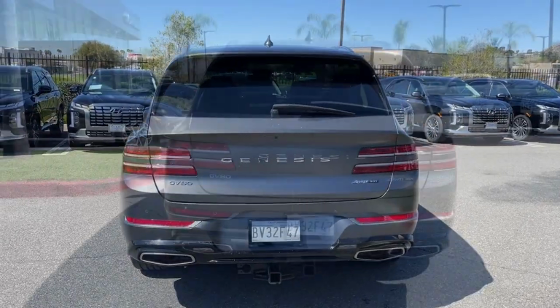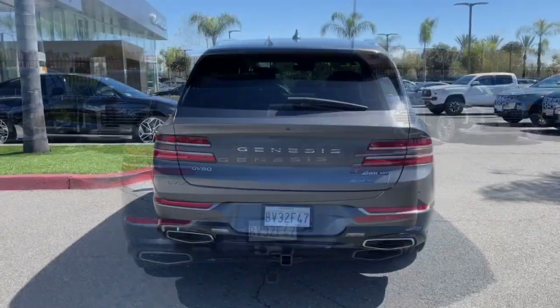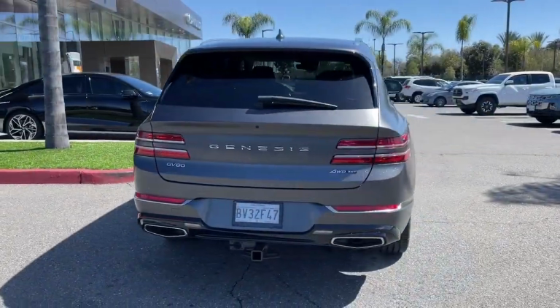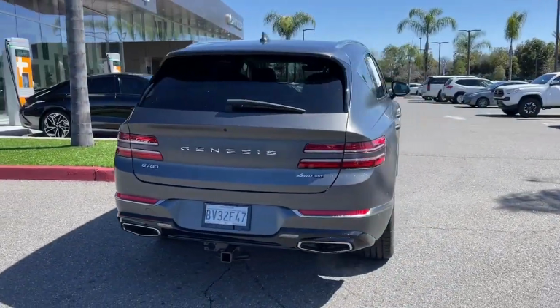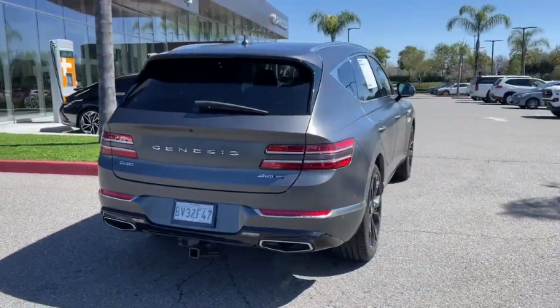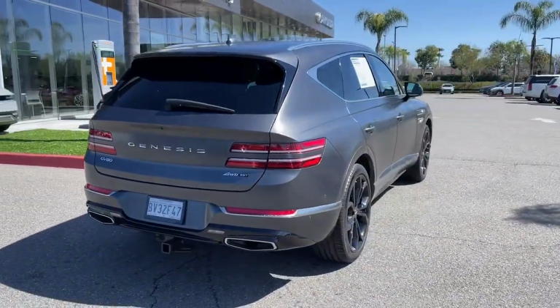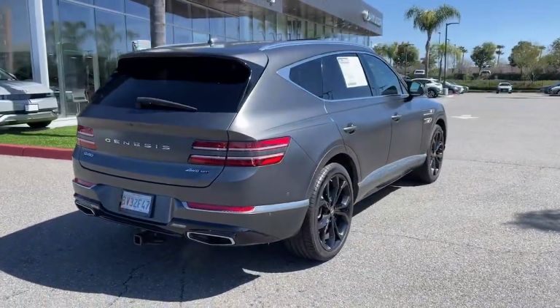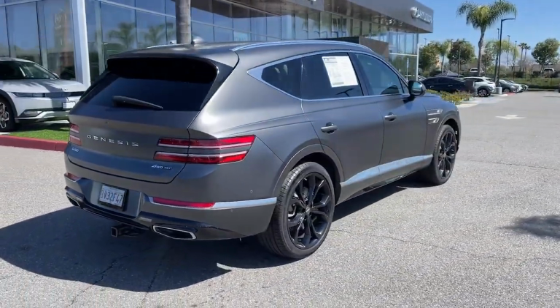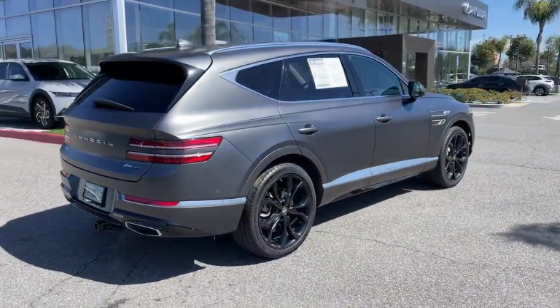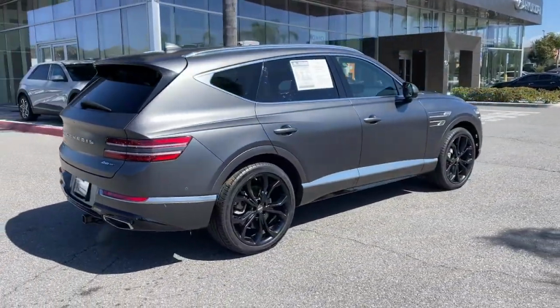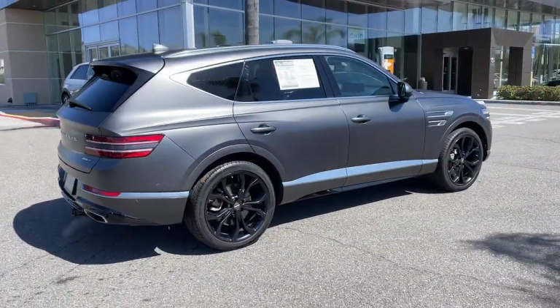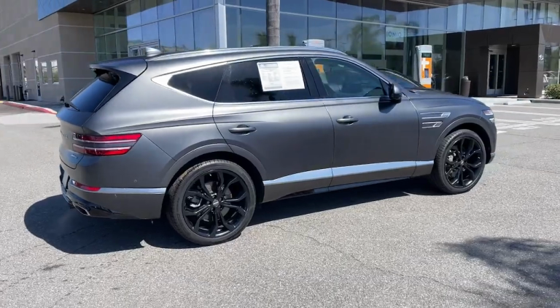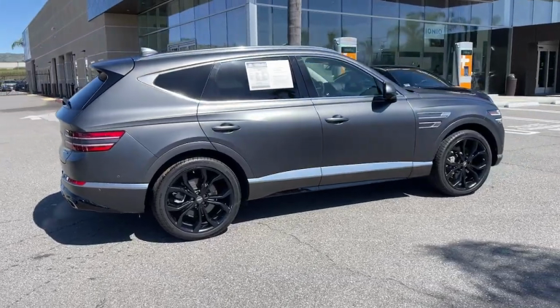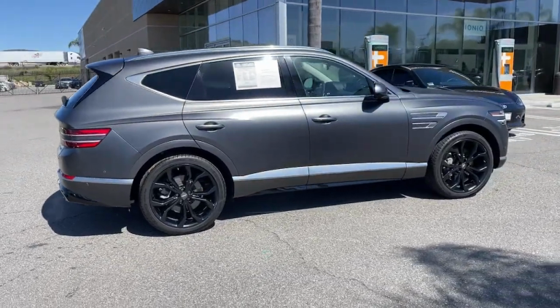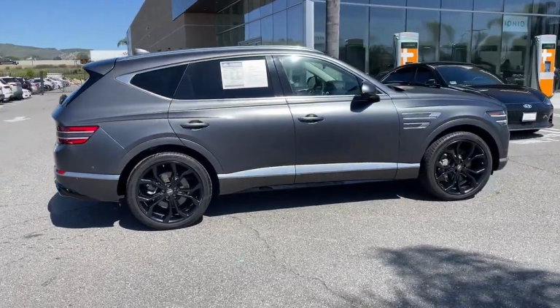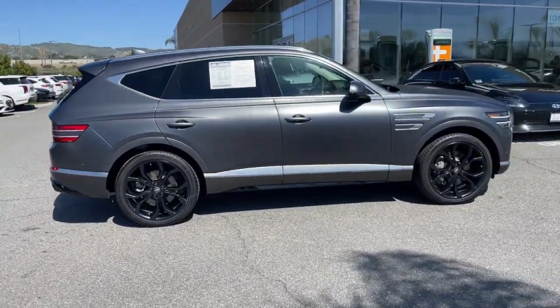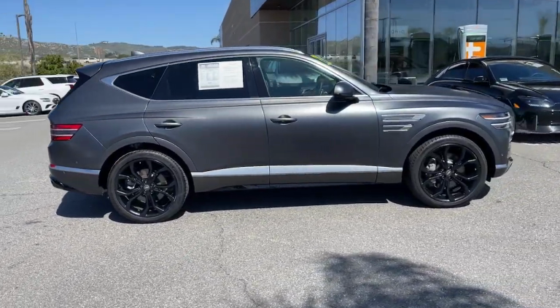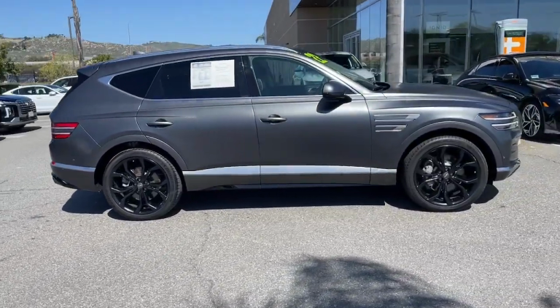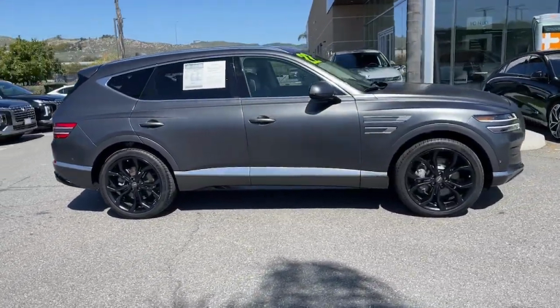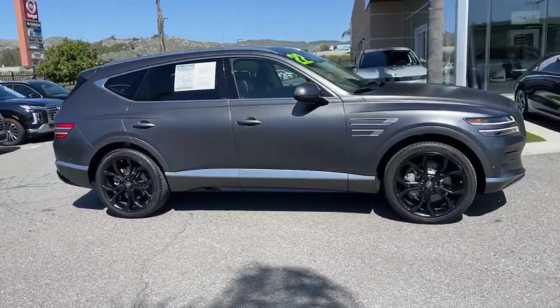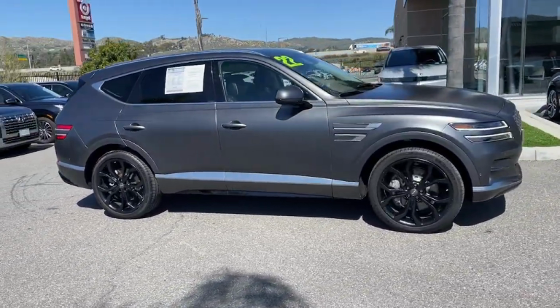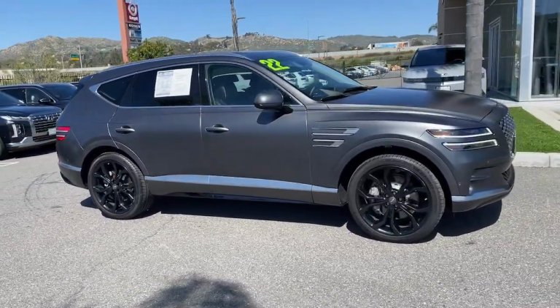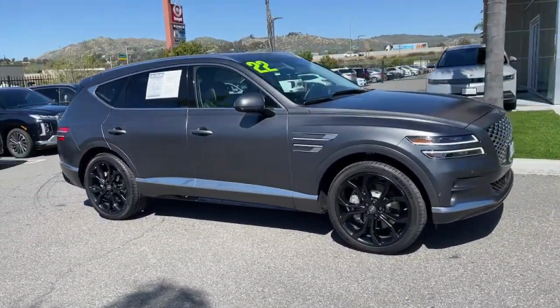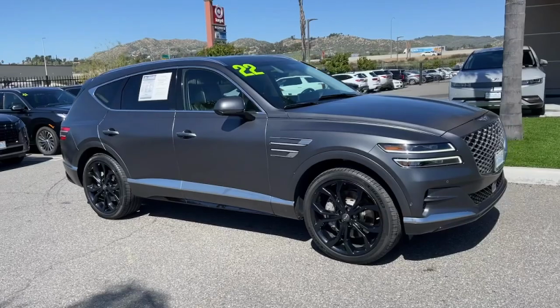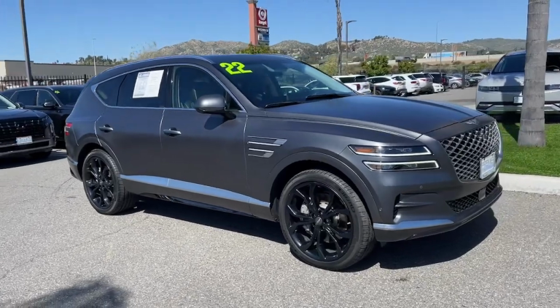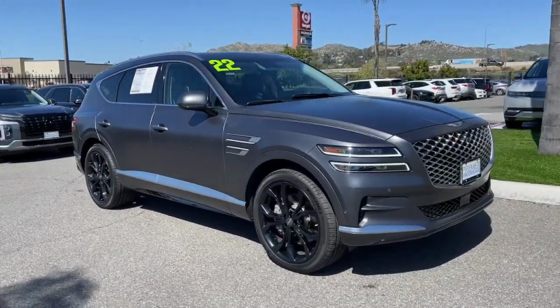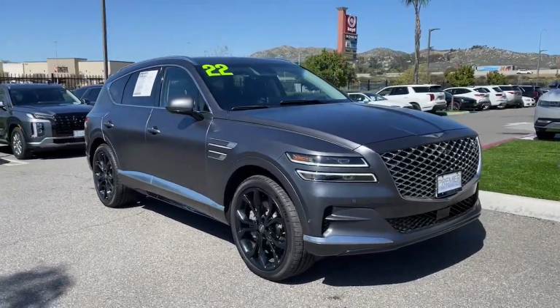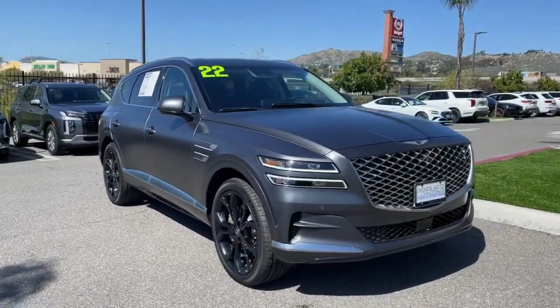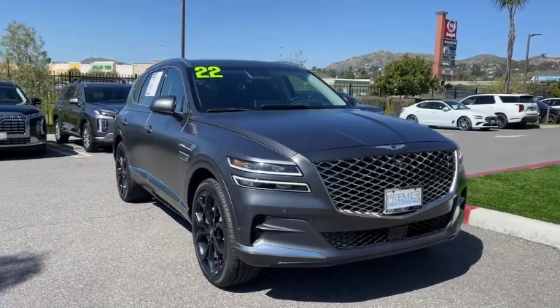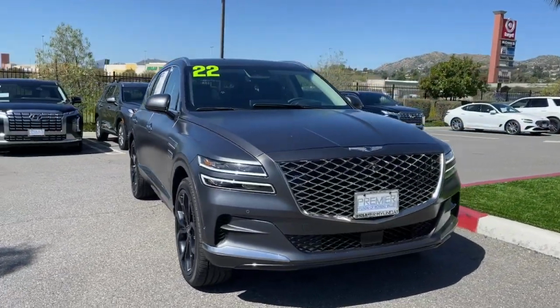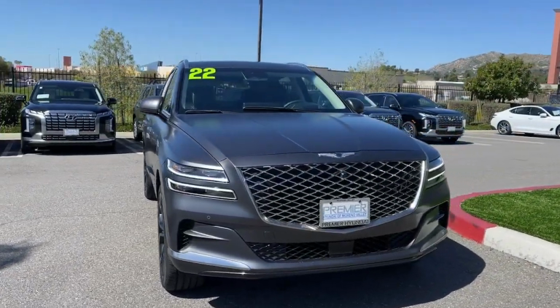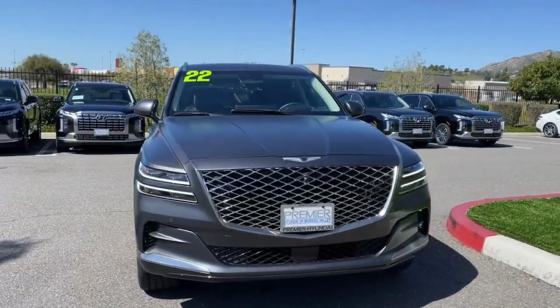Enjoy a view of this Genesis GV80, the thoroughly modern midsize luxury SUV that offers exhilarating performance, a serenely comfortable interior, and a standard suite of driver assist safety features.